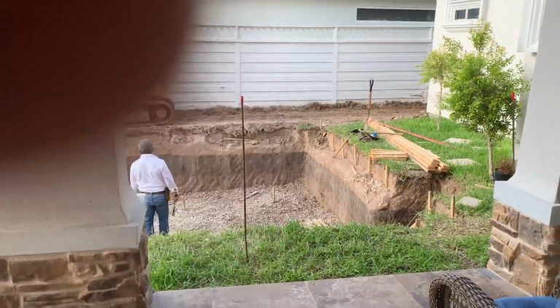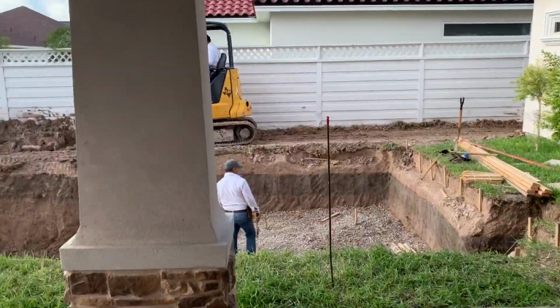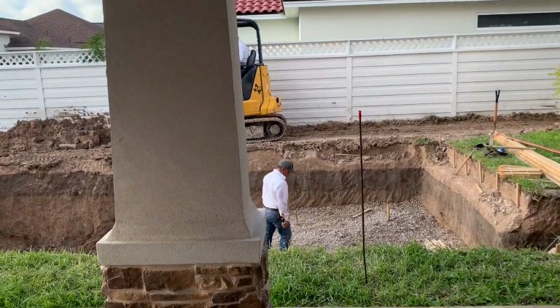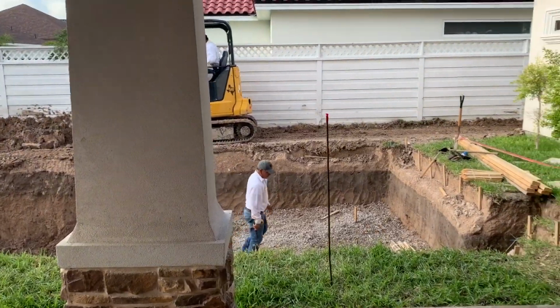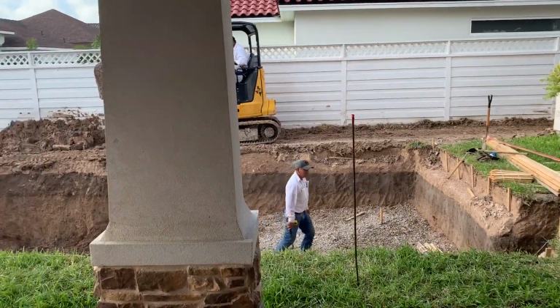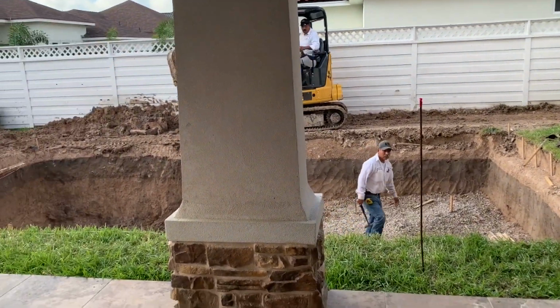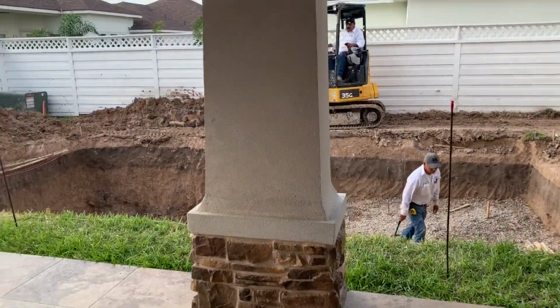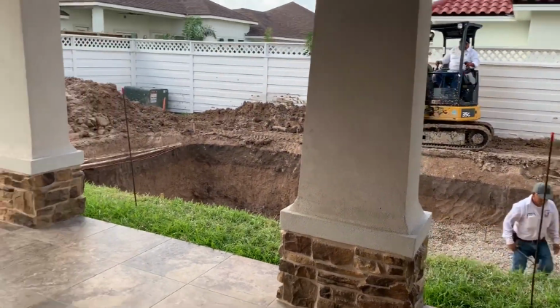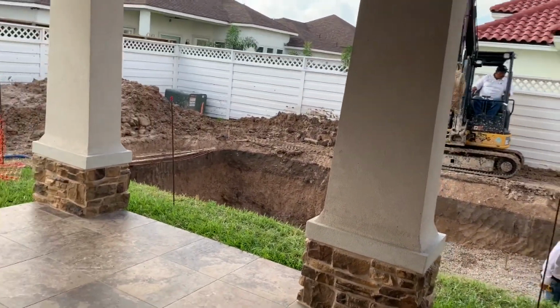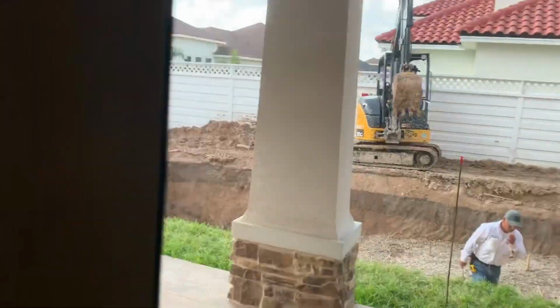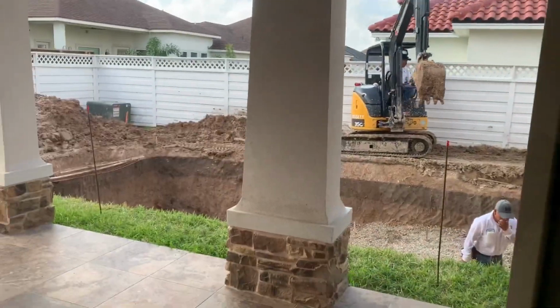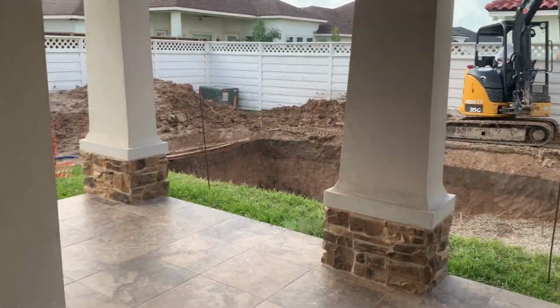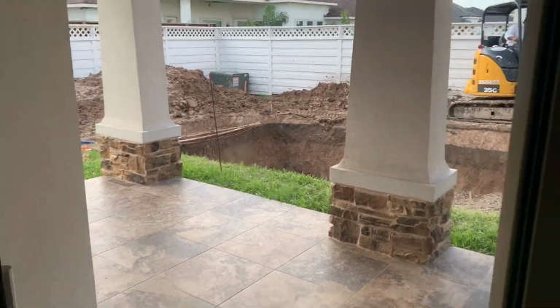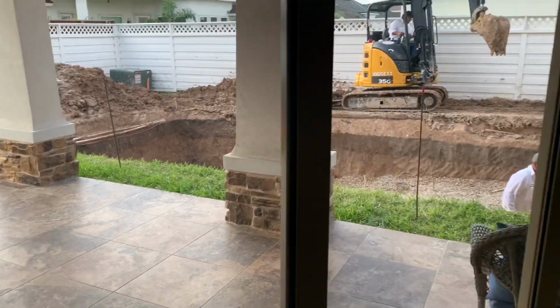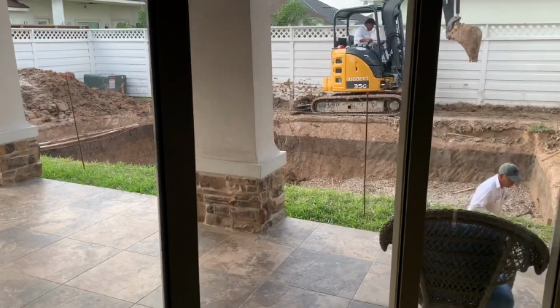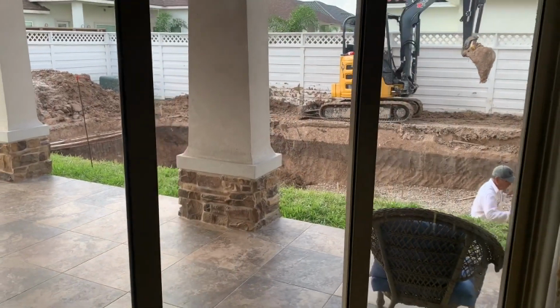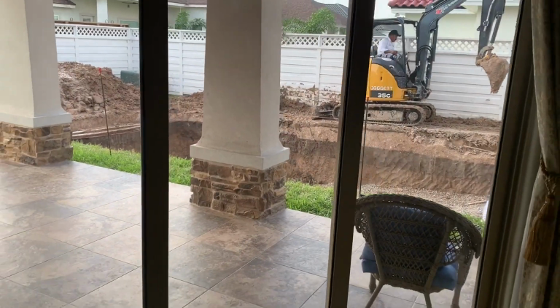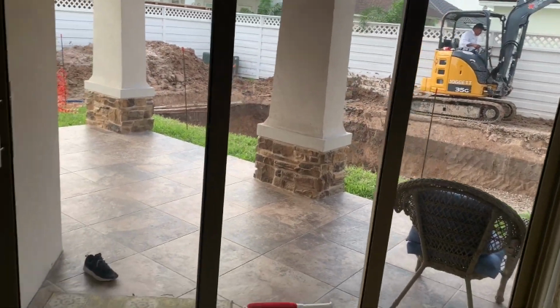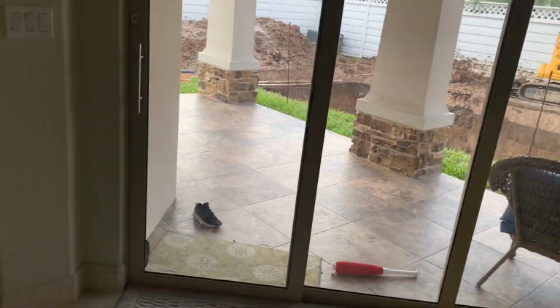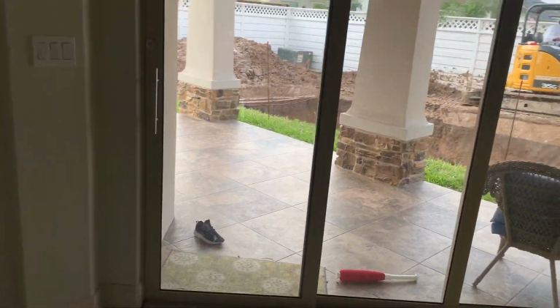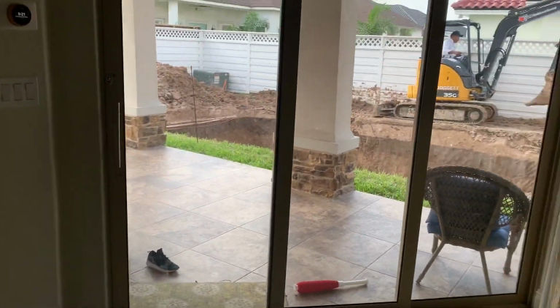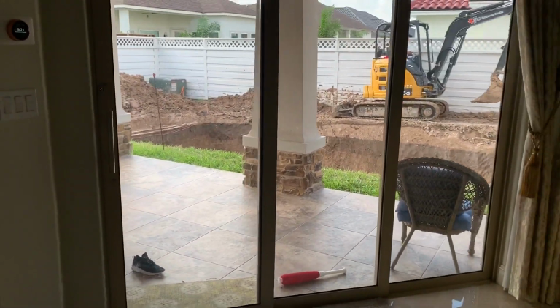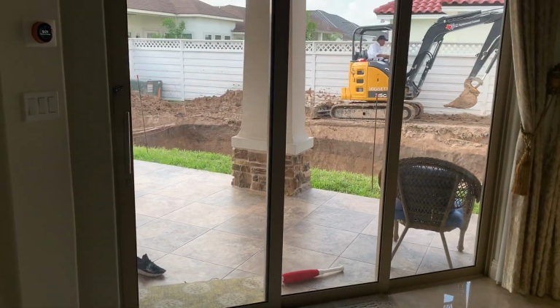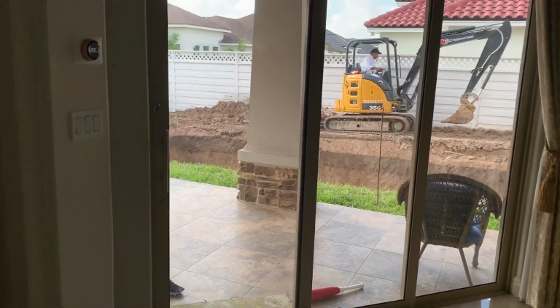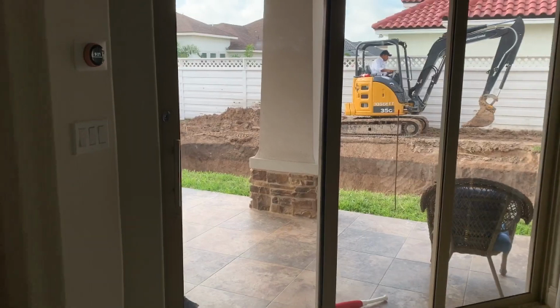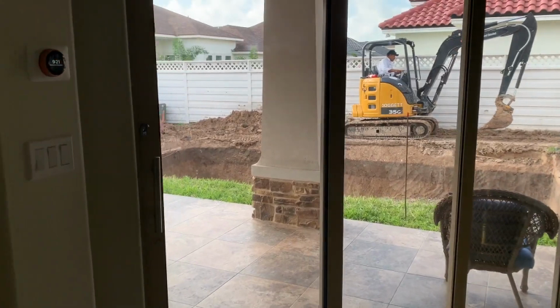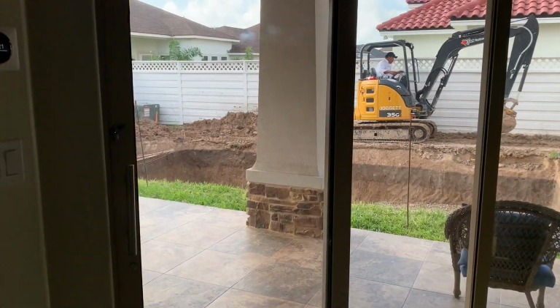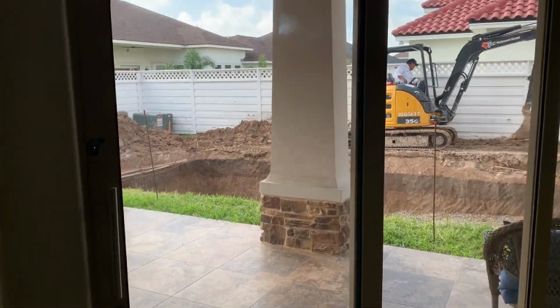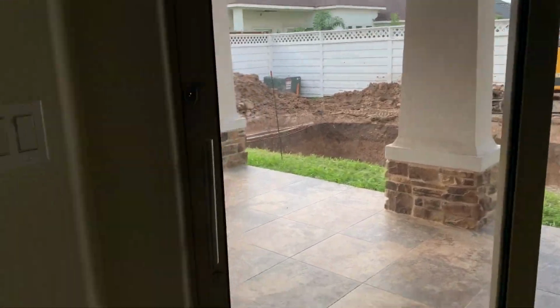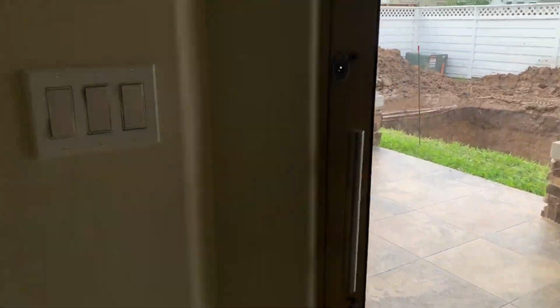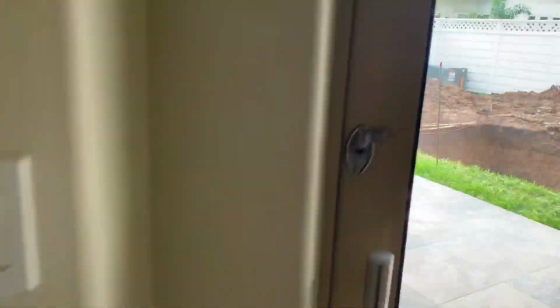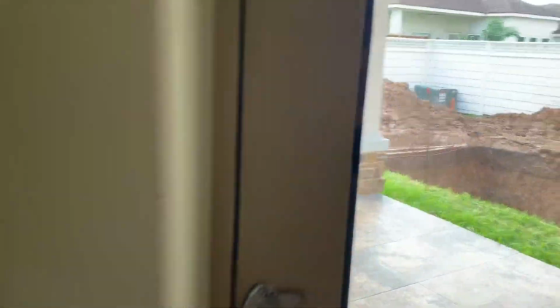Let me show you guys — I'm going to go inside my house and look through the double doors. And all you see from inside the house is going to be the blue water from outside.